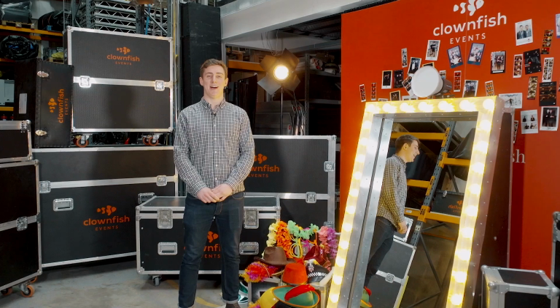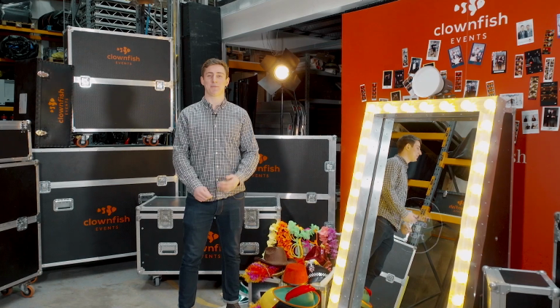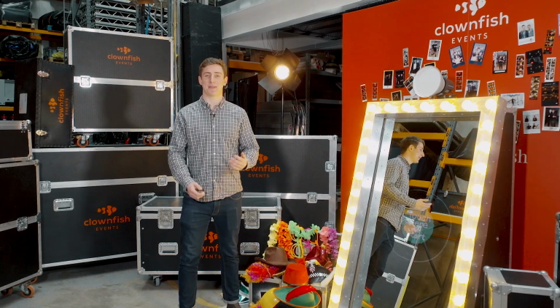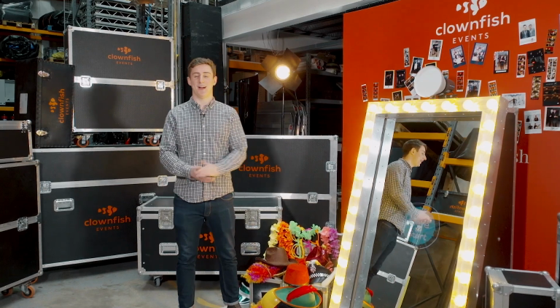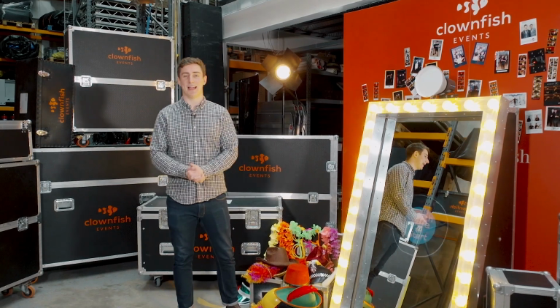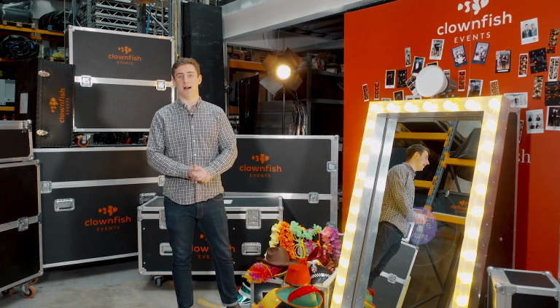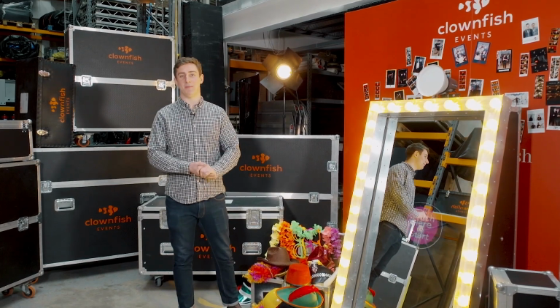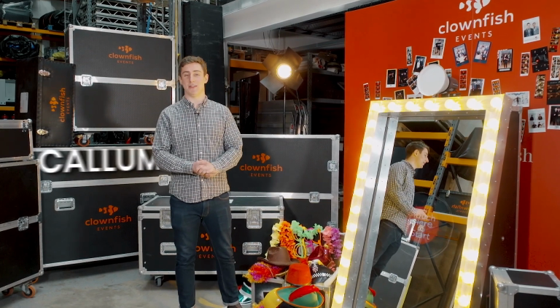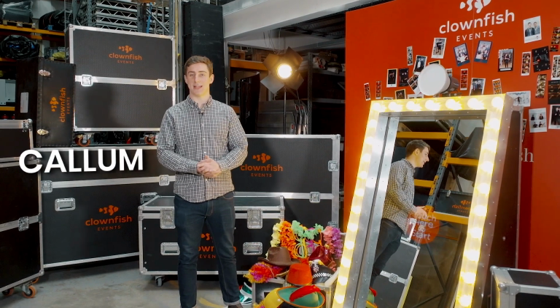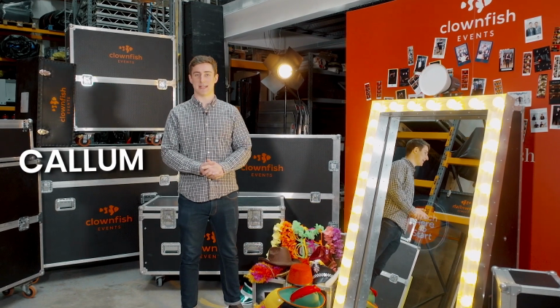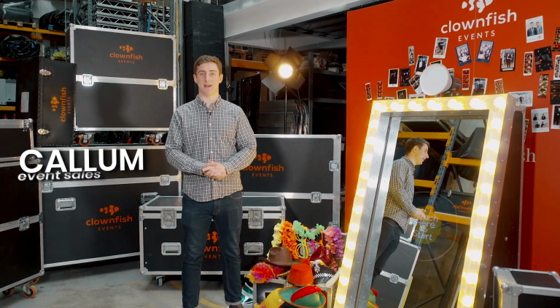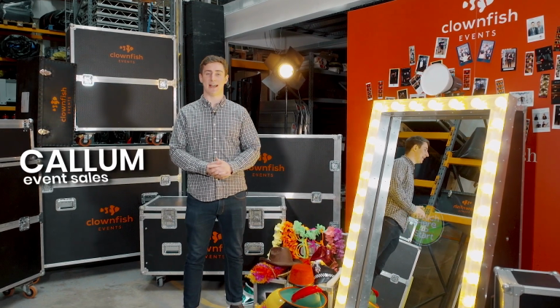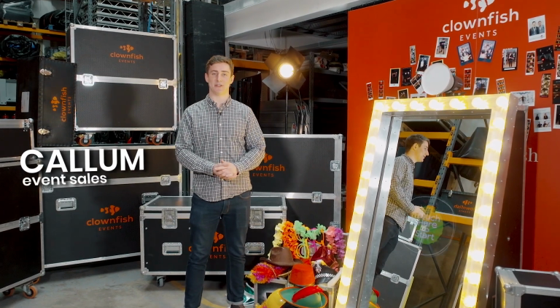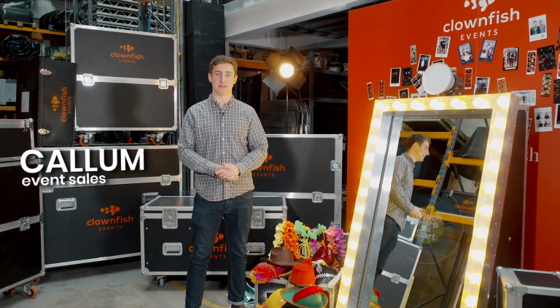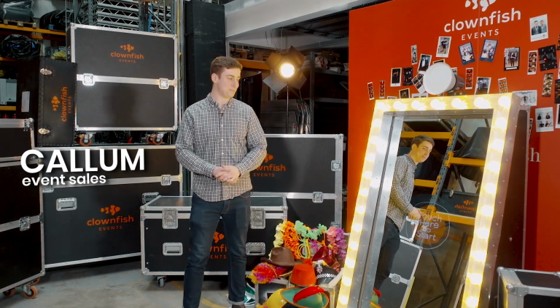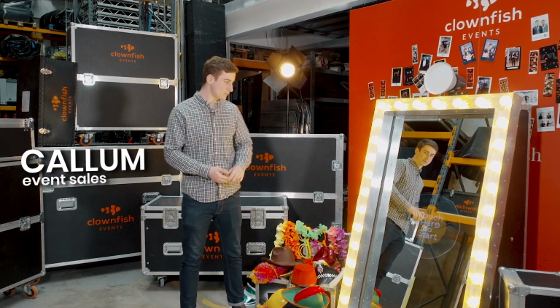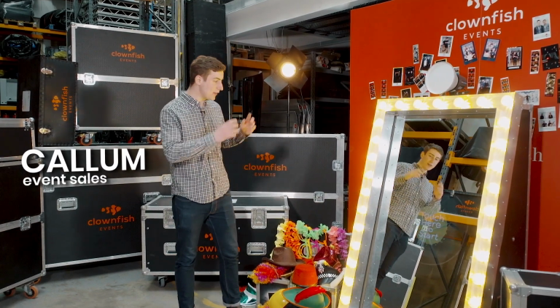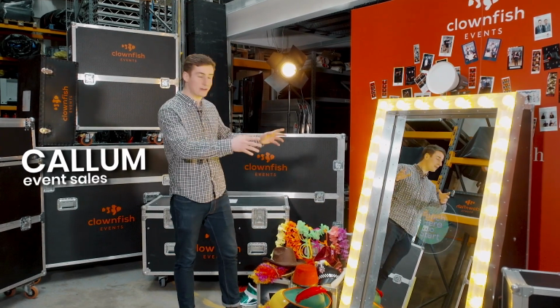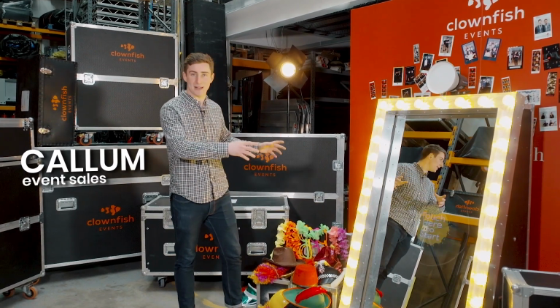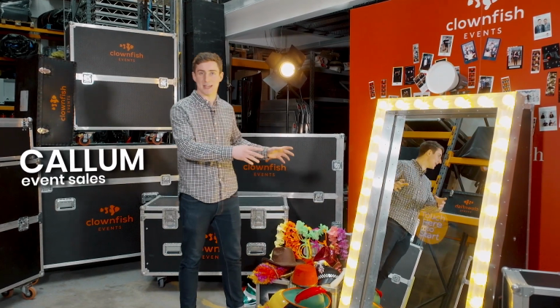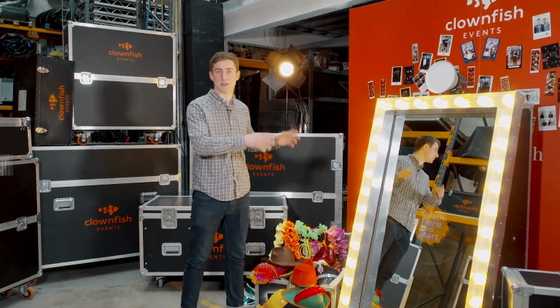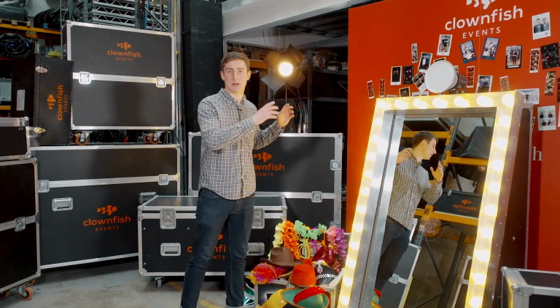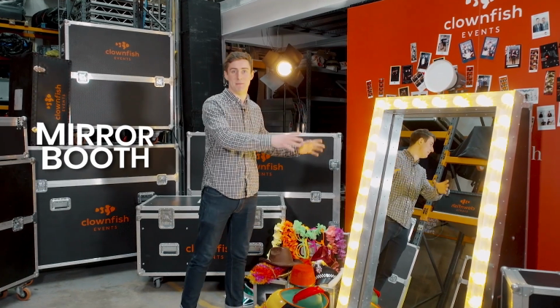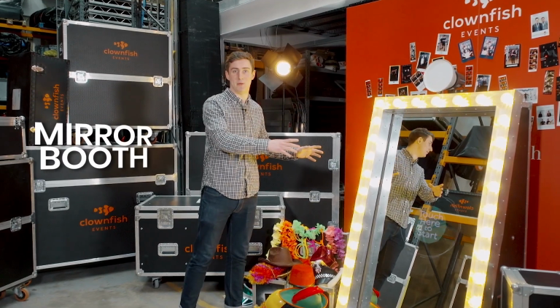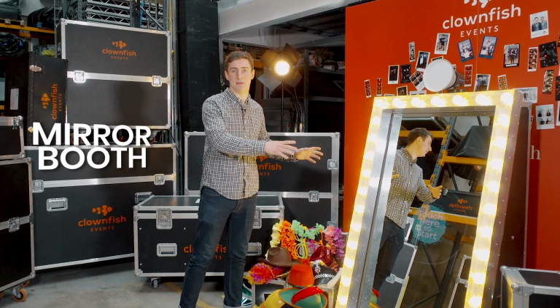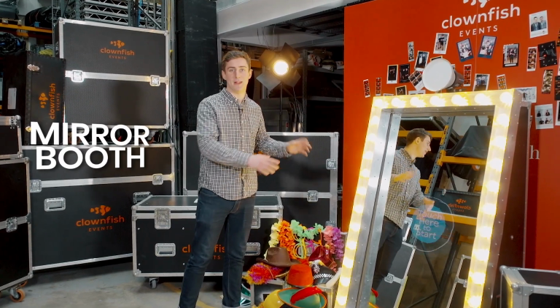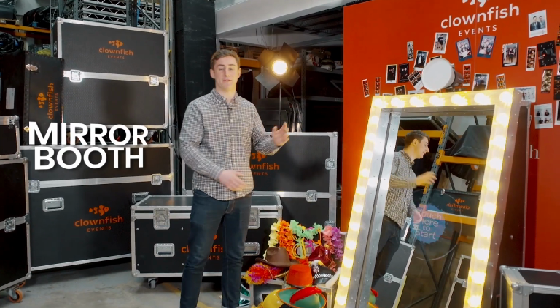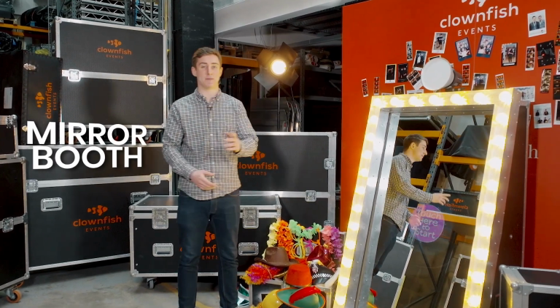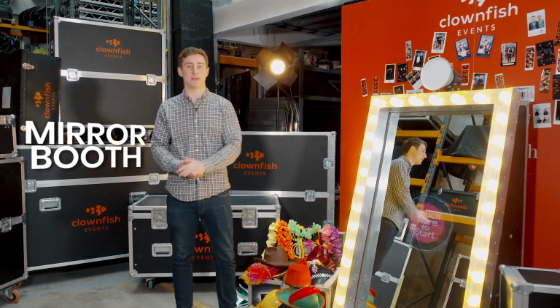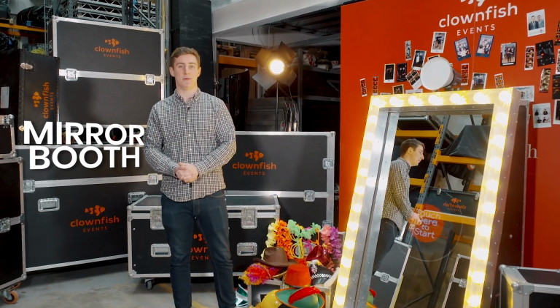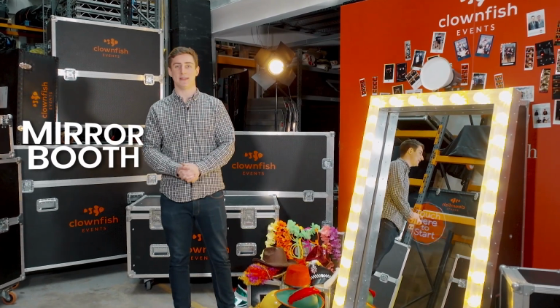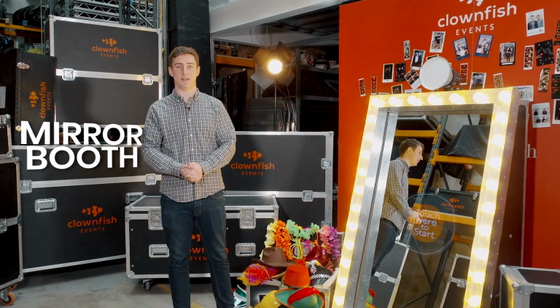Hi, I'm Callum and I'm part of the sales team here at Clownfish Events. I've come down today to talk to you about the mirror booth, a photo booth with a difference.